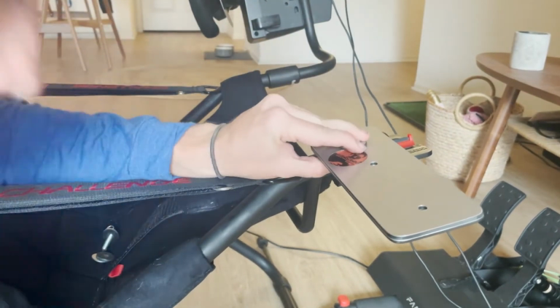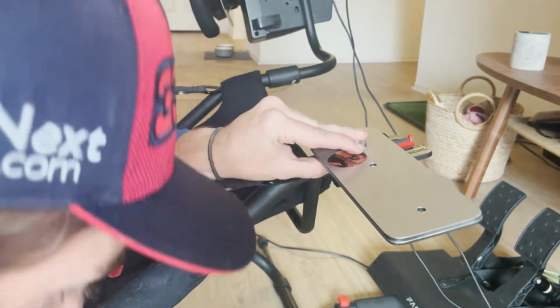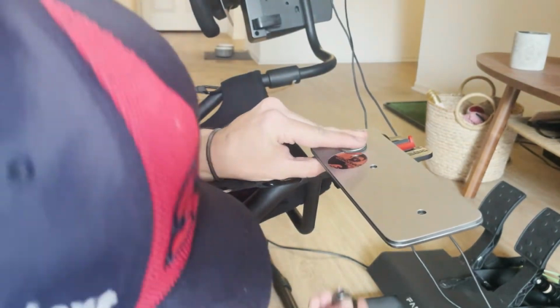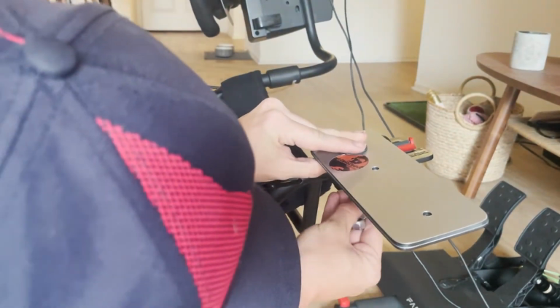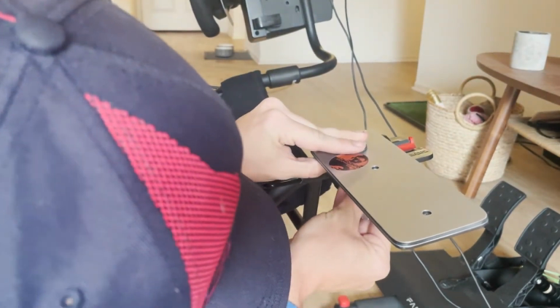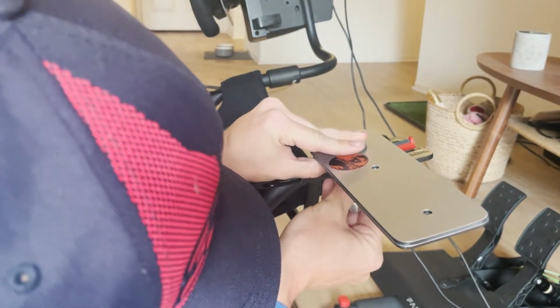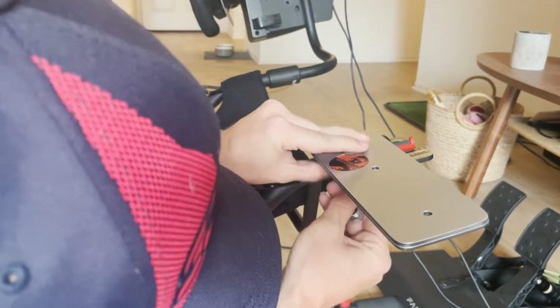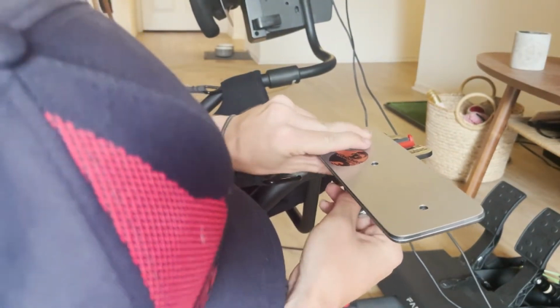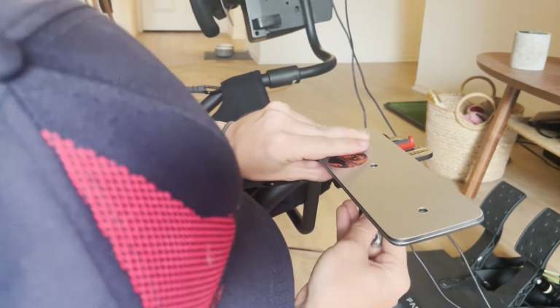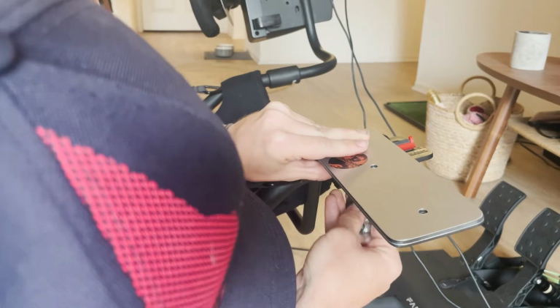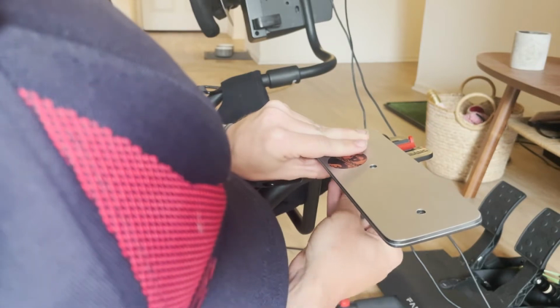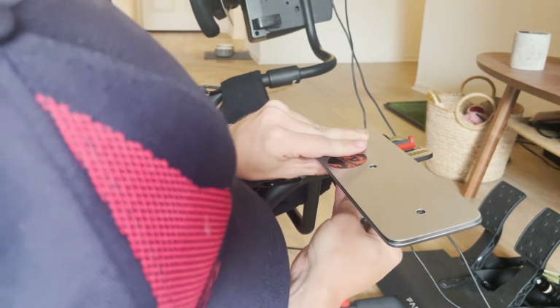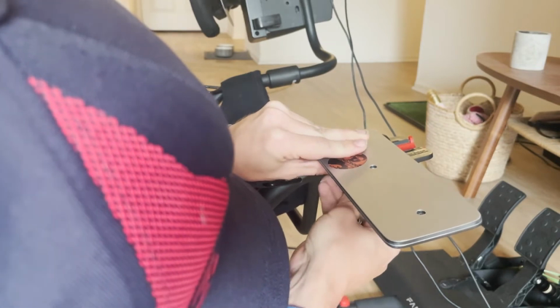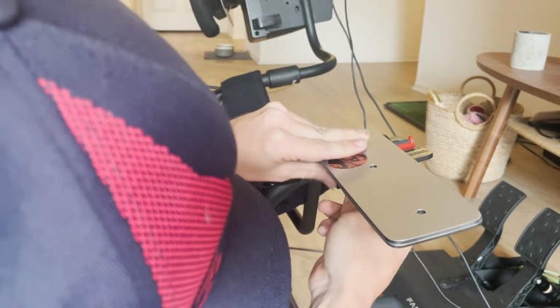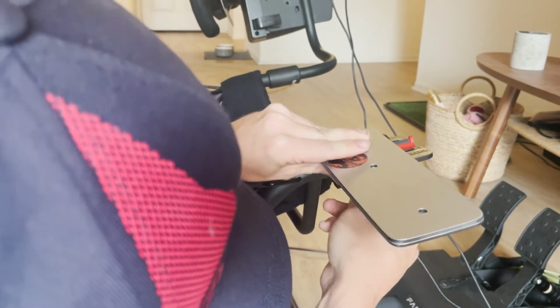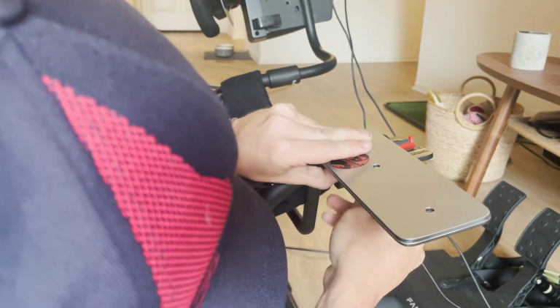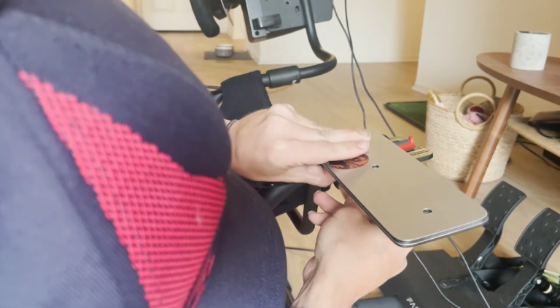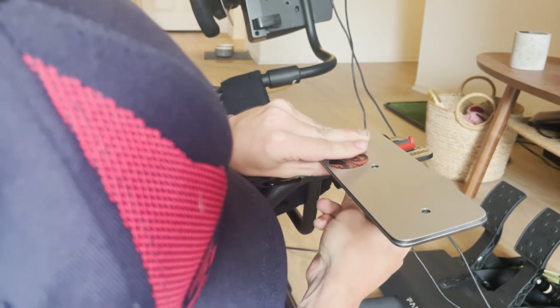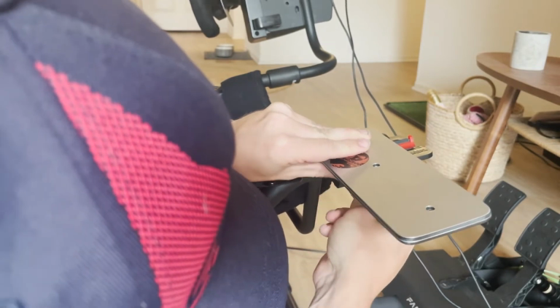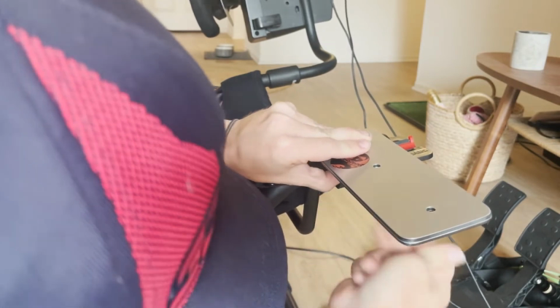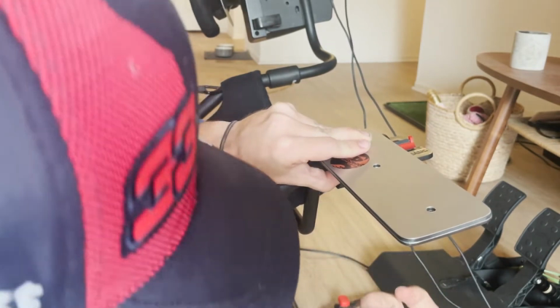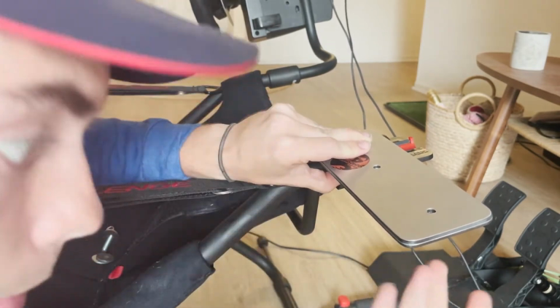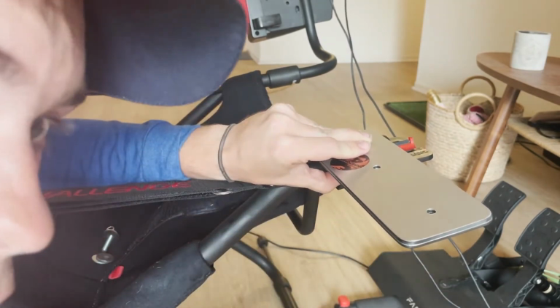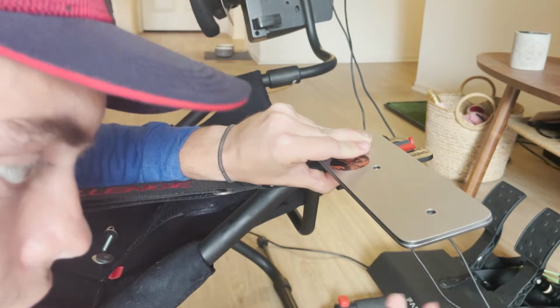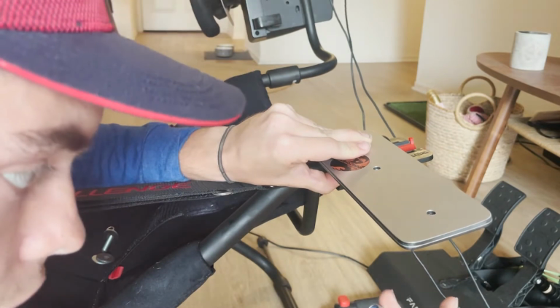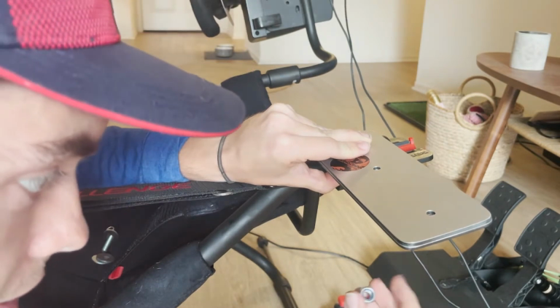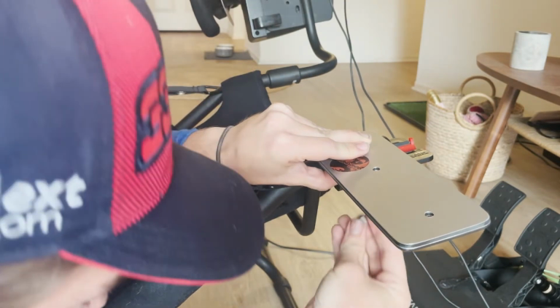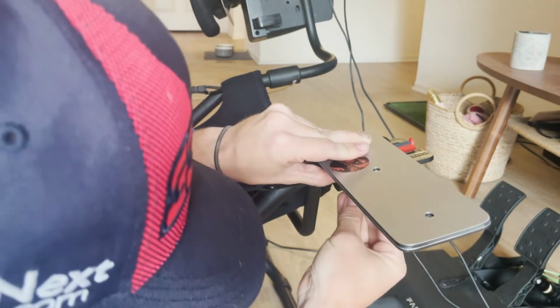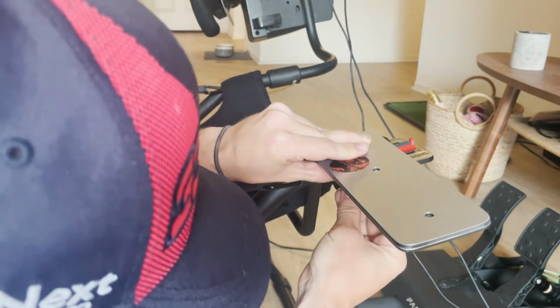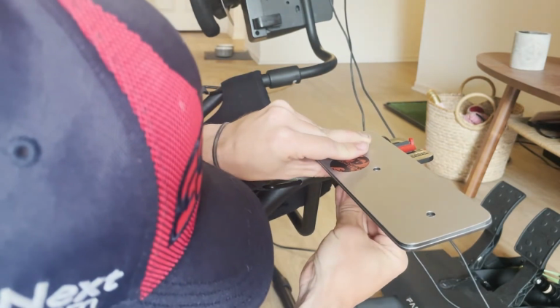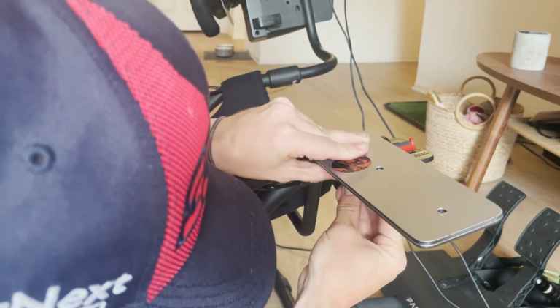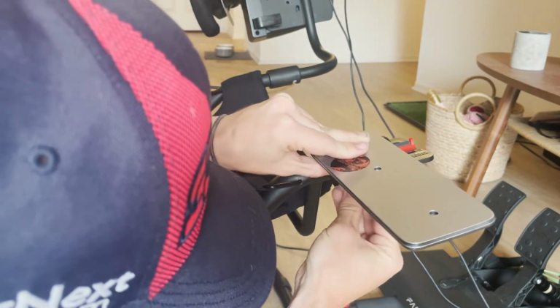Then we put this specialty piece on, rubber washer, metal washer, nylock bolt. We're going to screw this on initially hand tight.